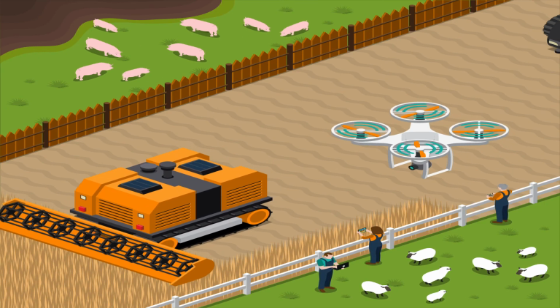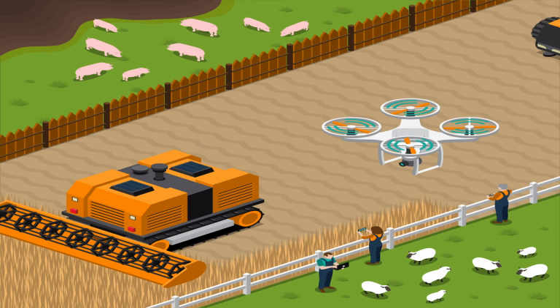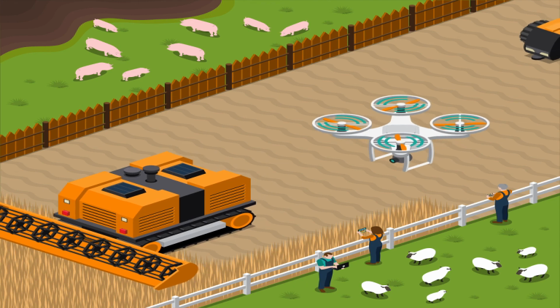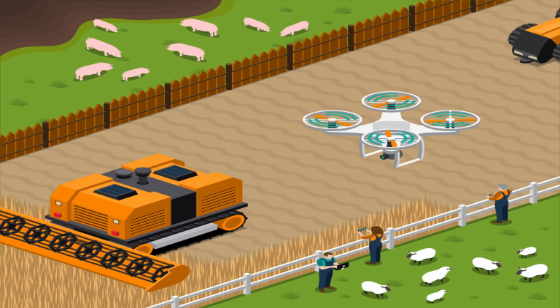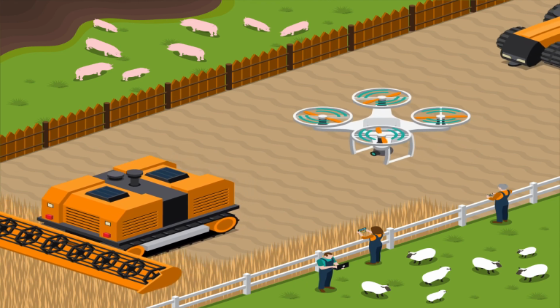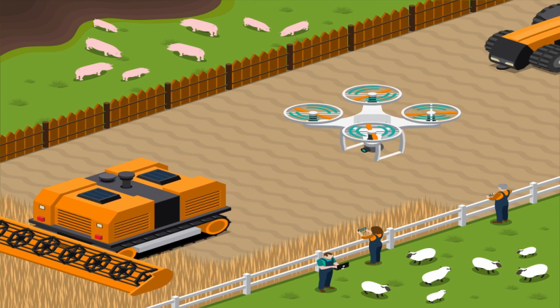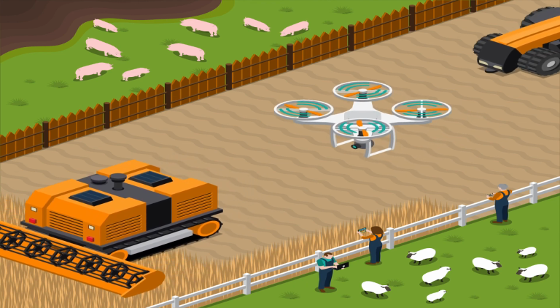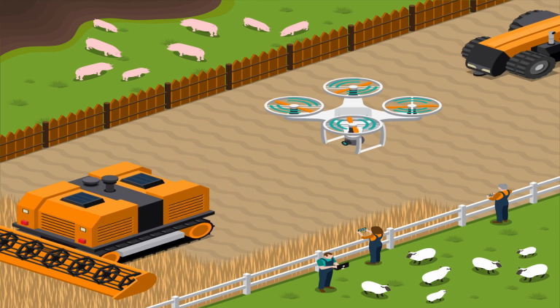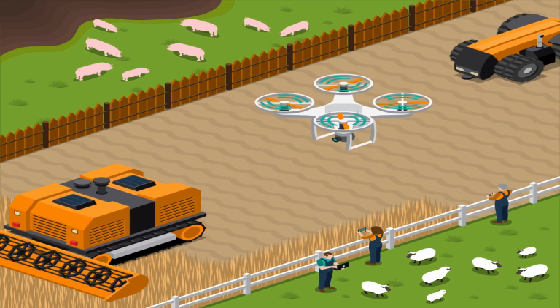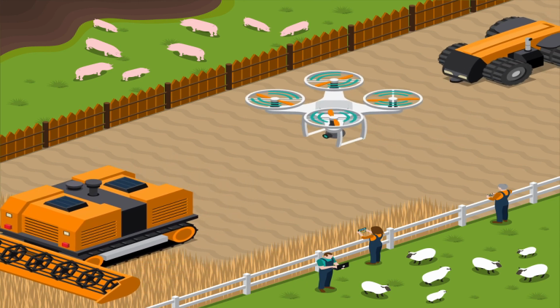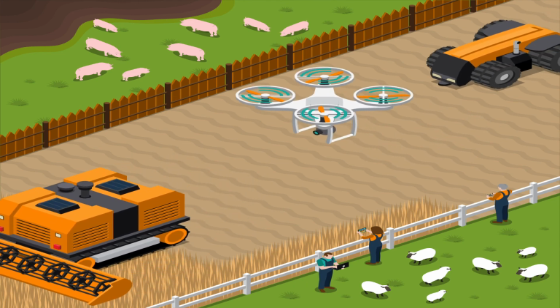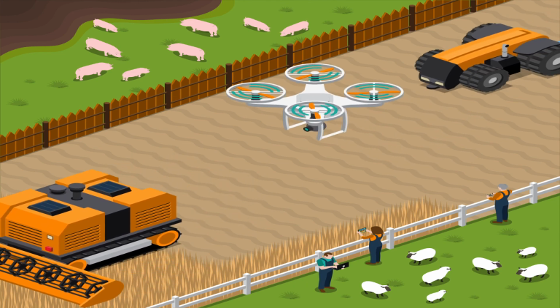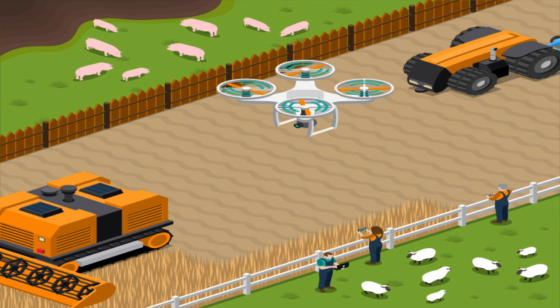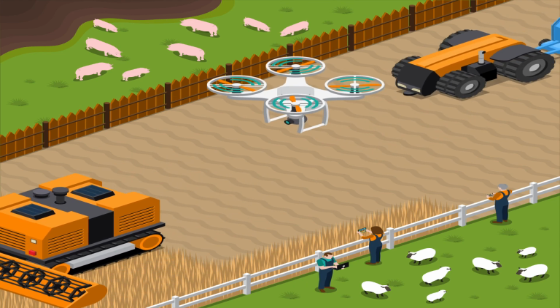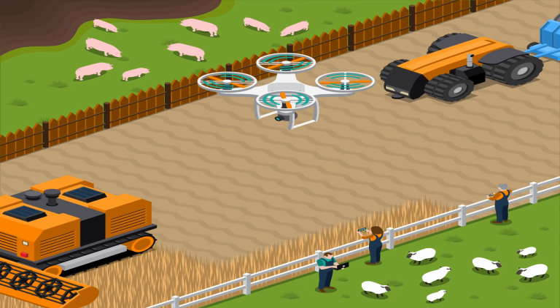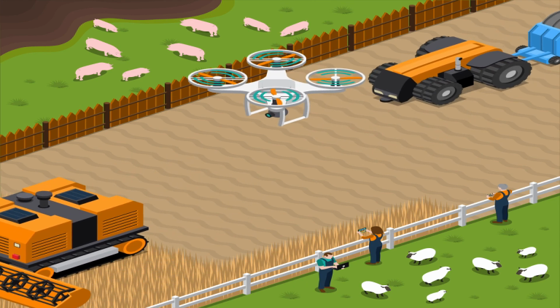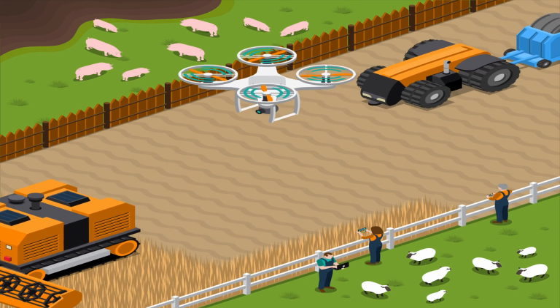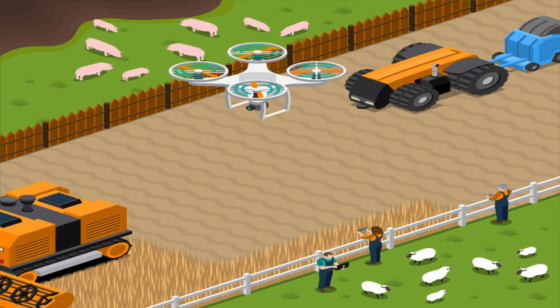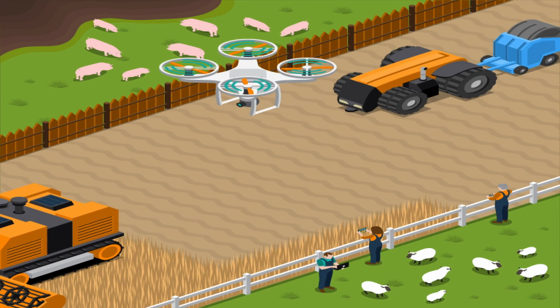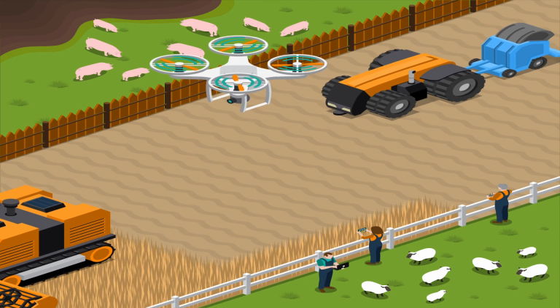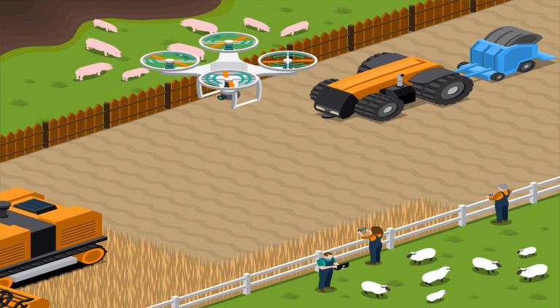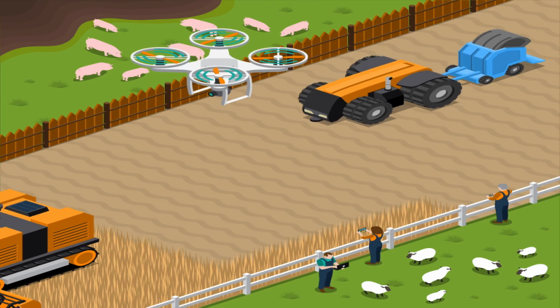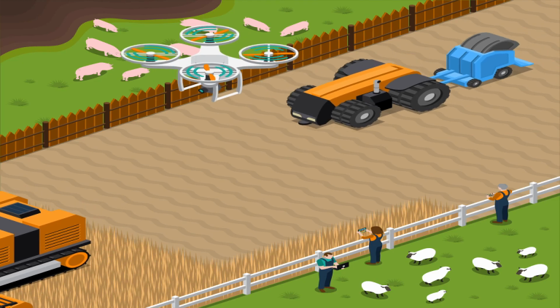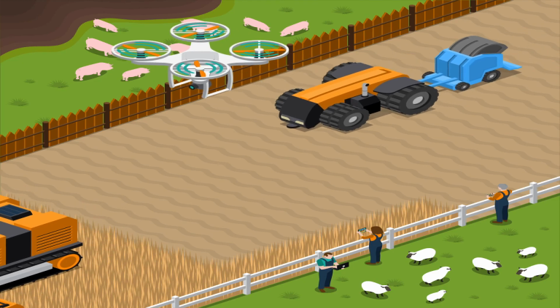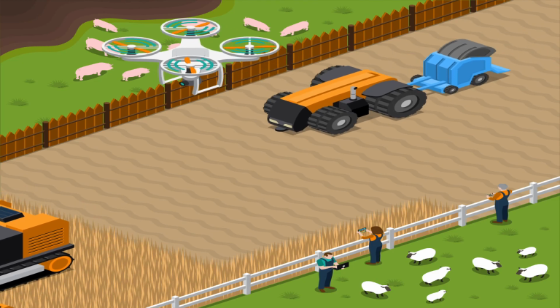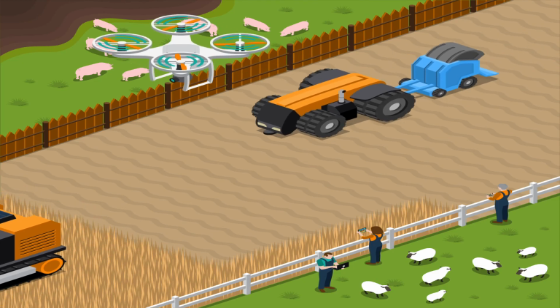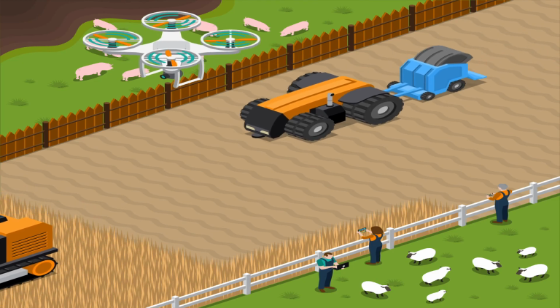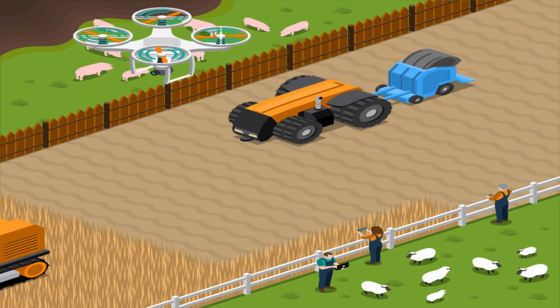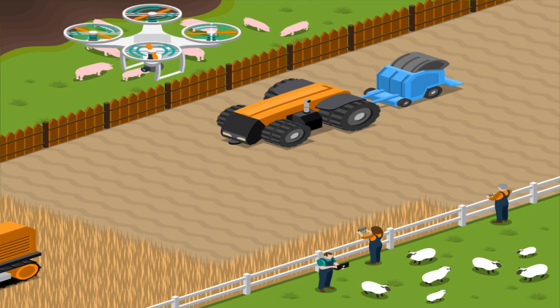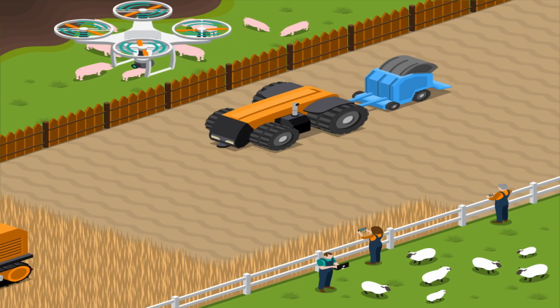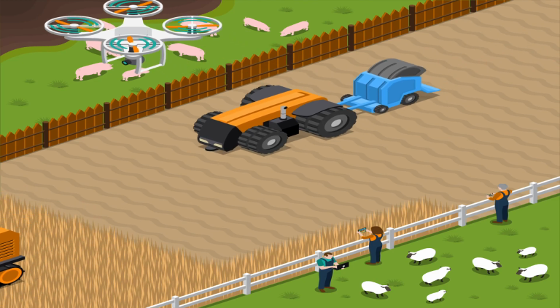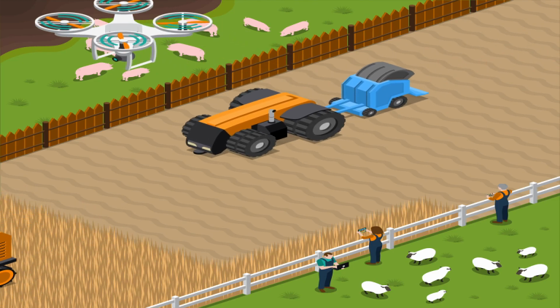So, there you have it. It's safe to say that AI's applications in agriculture have come a long way and will be needed to feed the world's growing population. Thanks for watching.